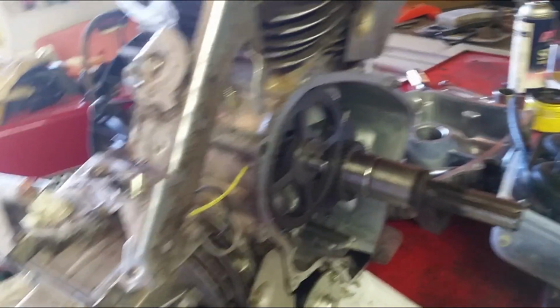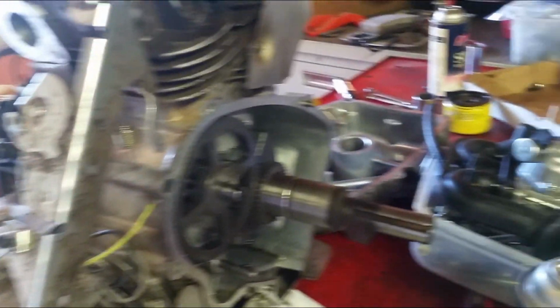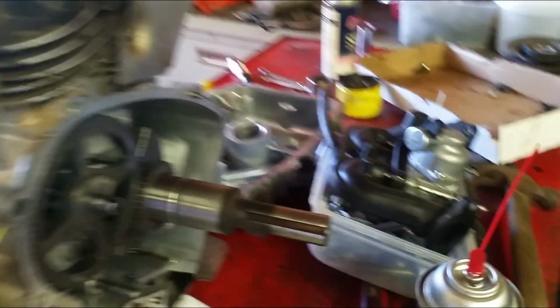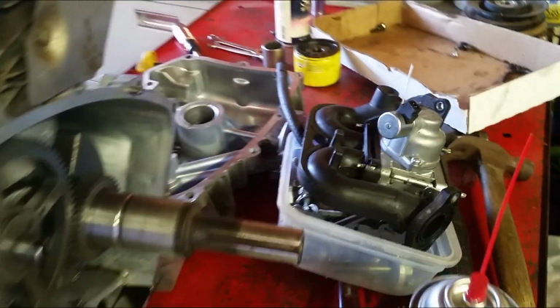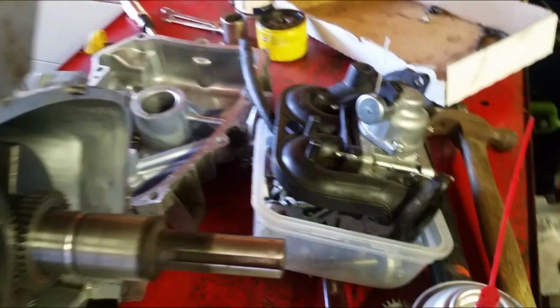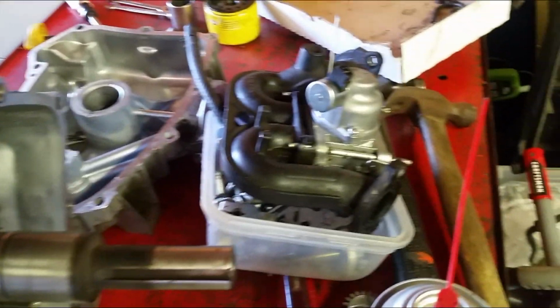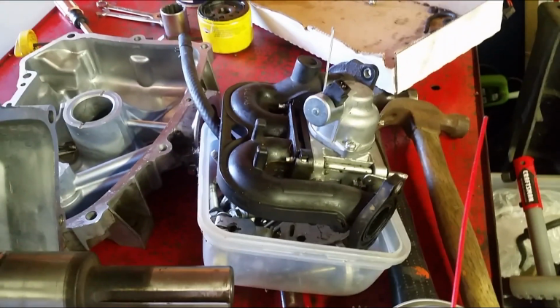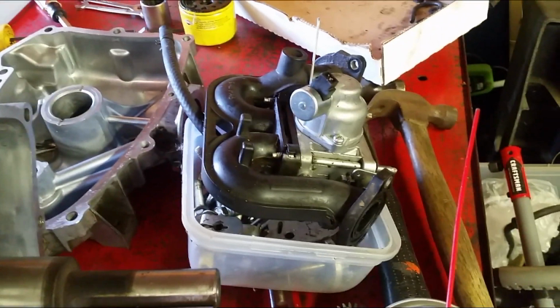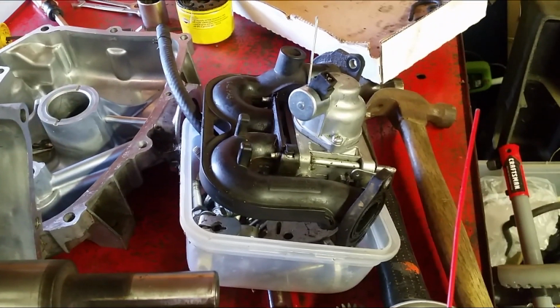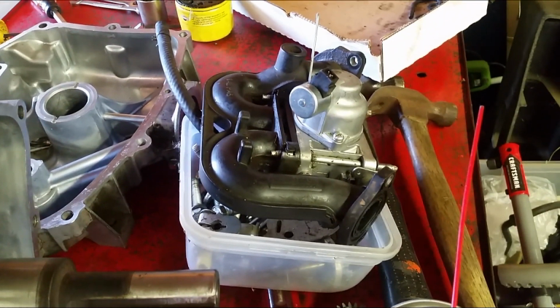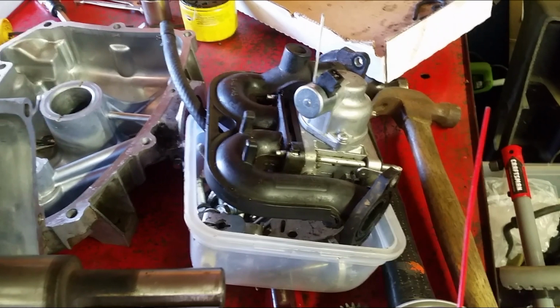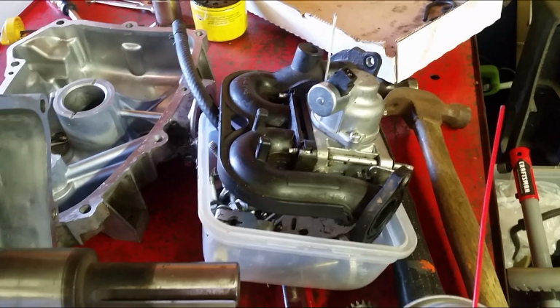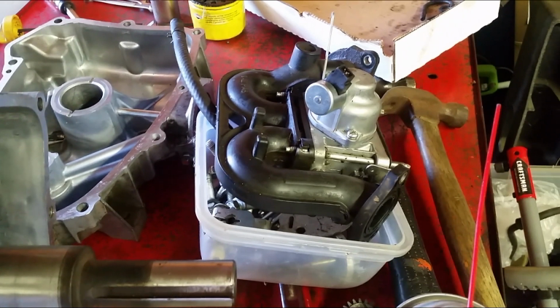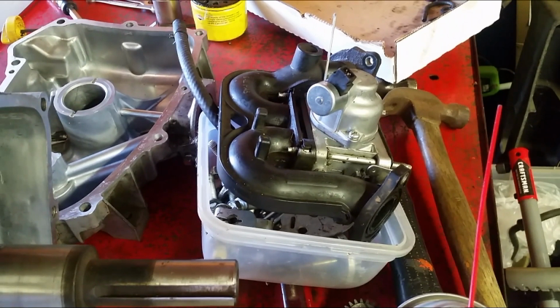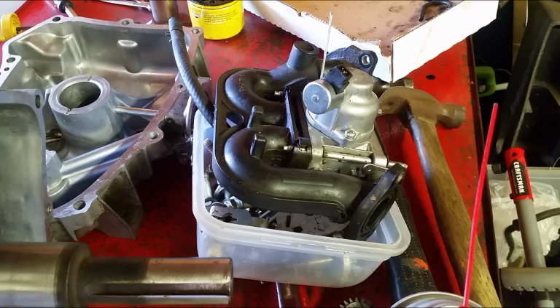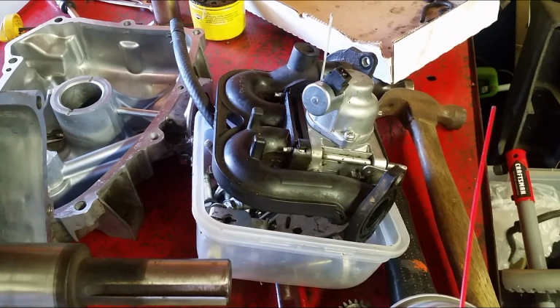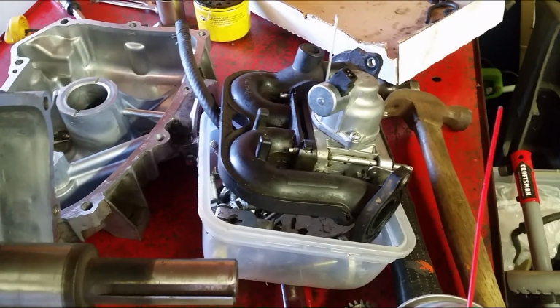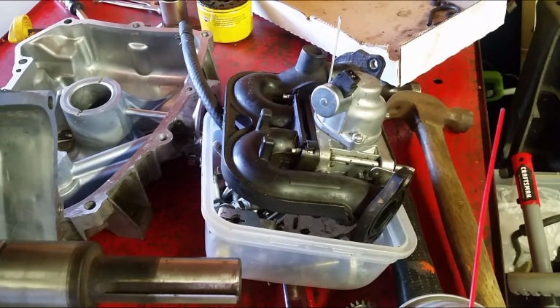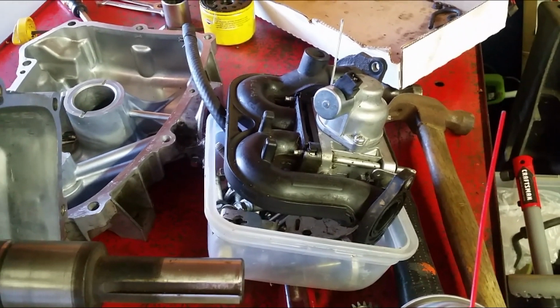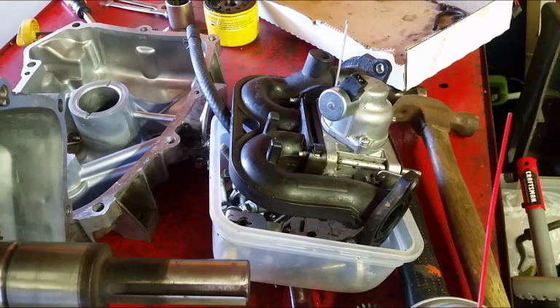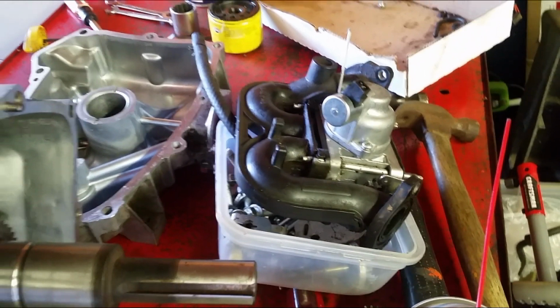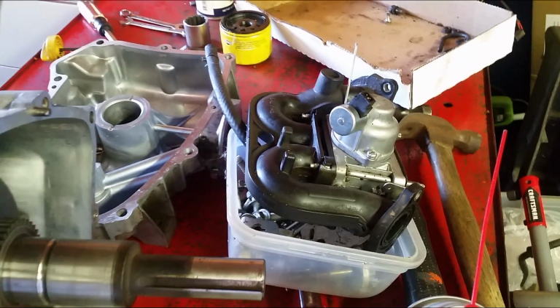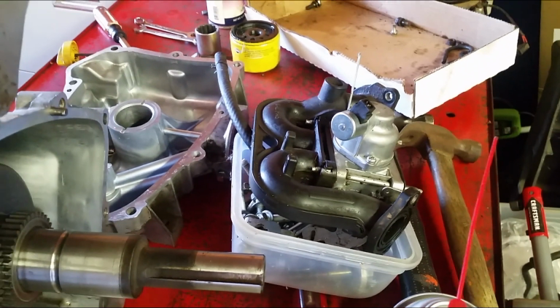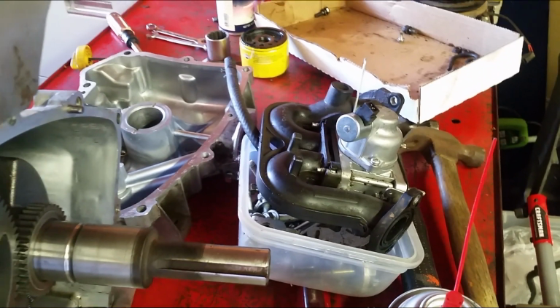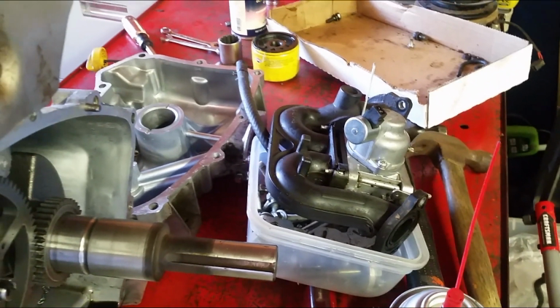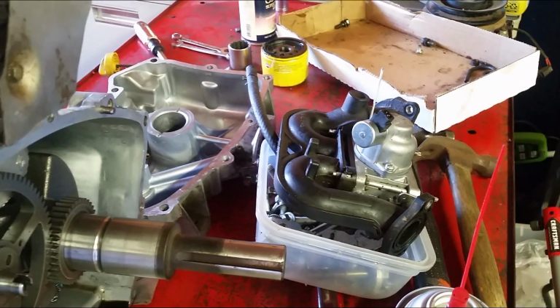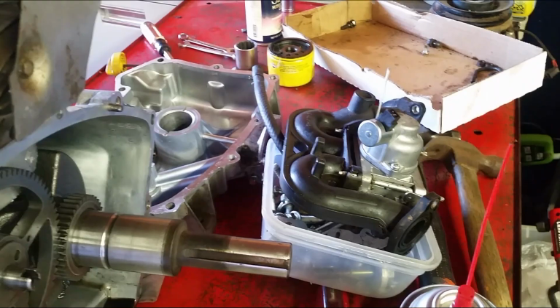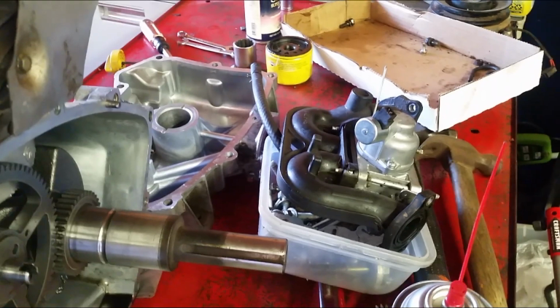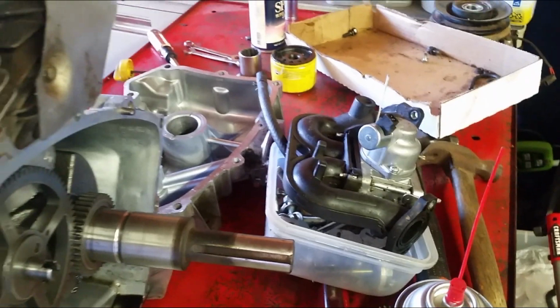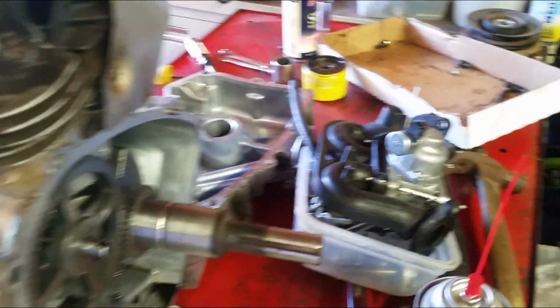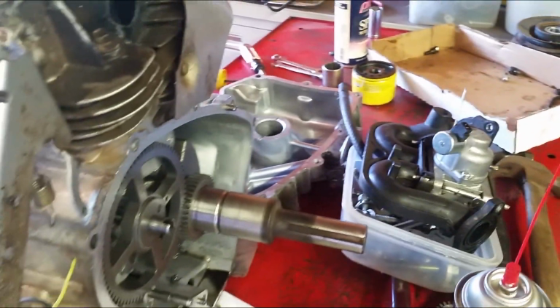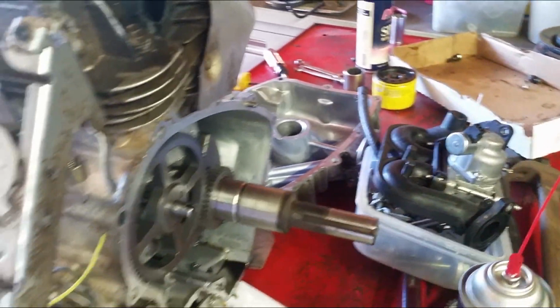I went ahead and disassembled the carburetor. The carburetor is in good shape — I just cleaned it up. The gasoline in there was bad, kind of like varnish.